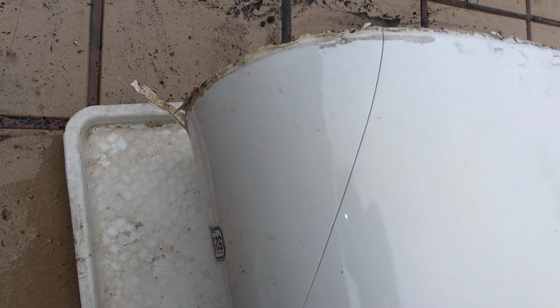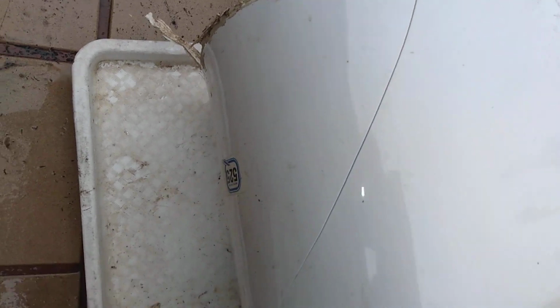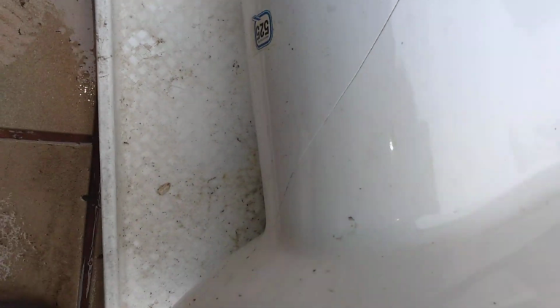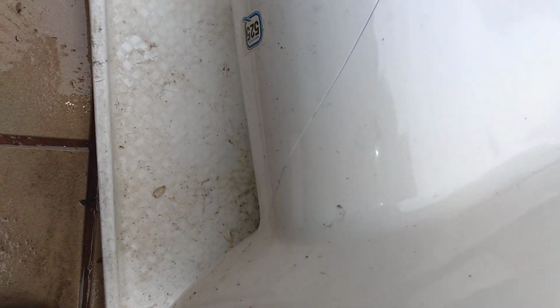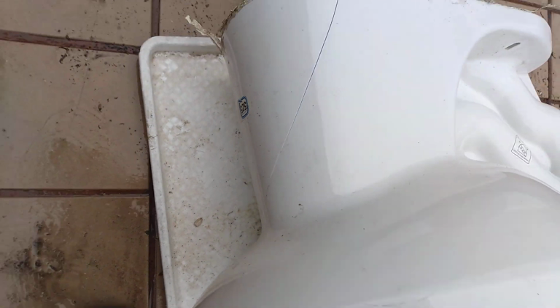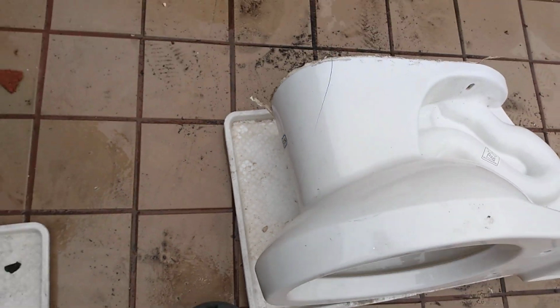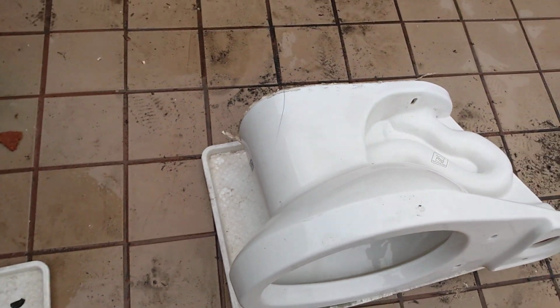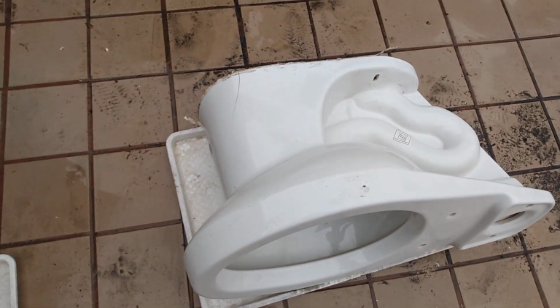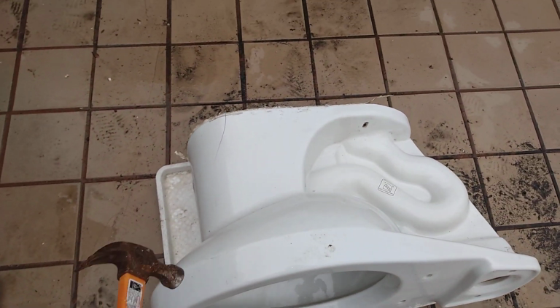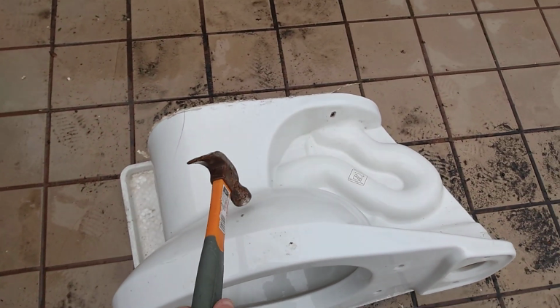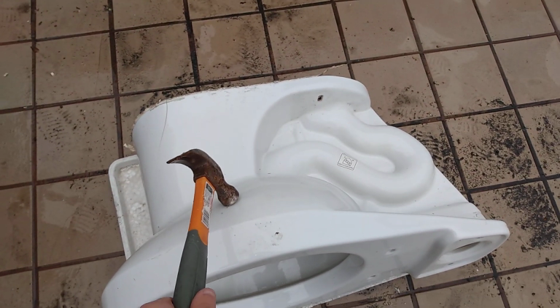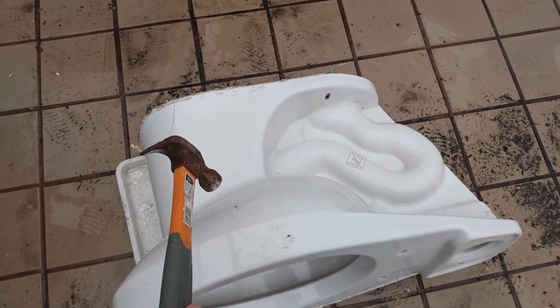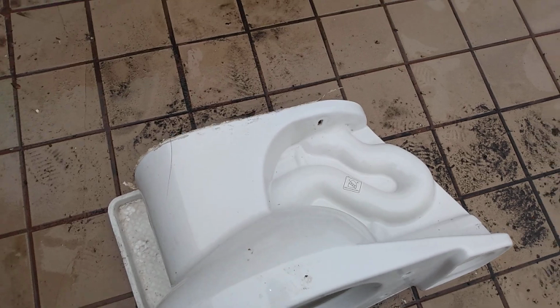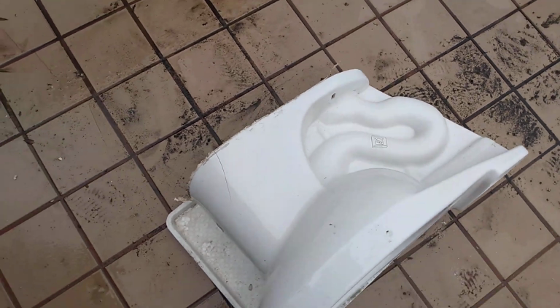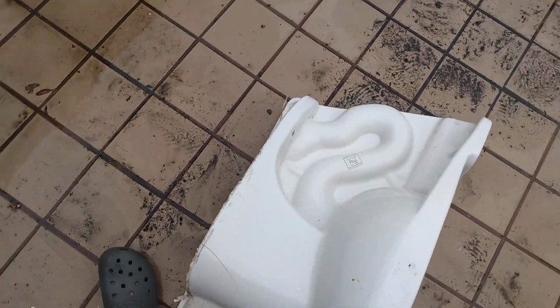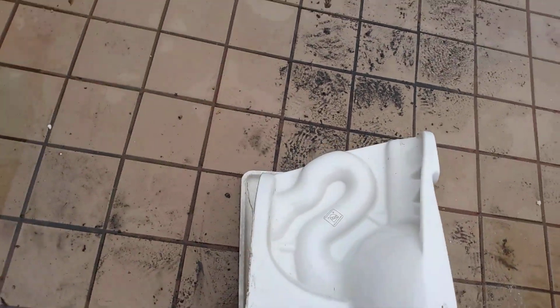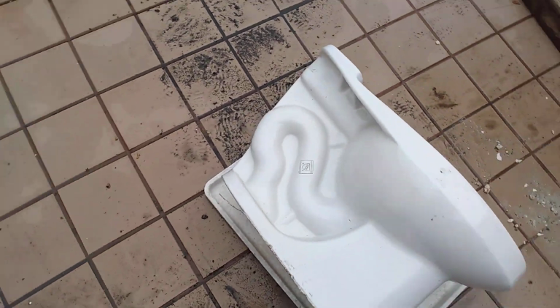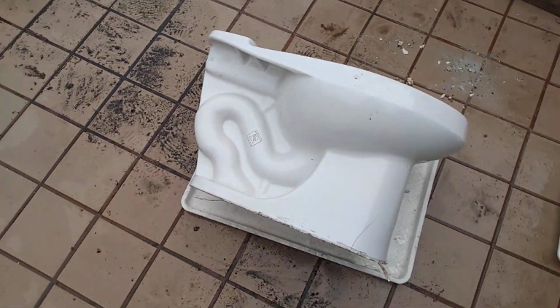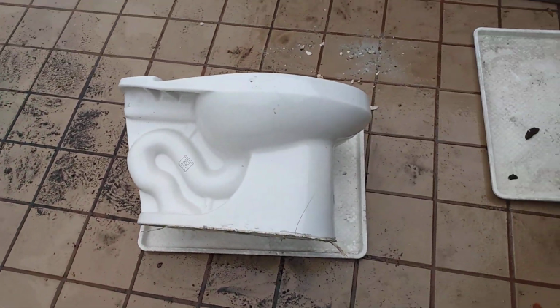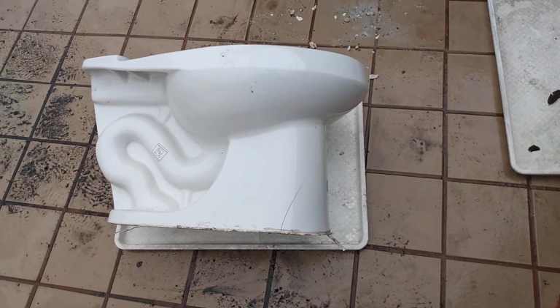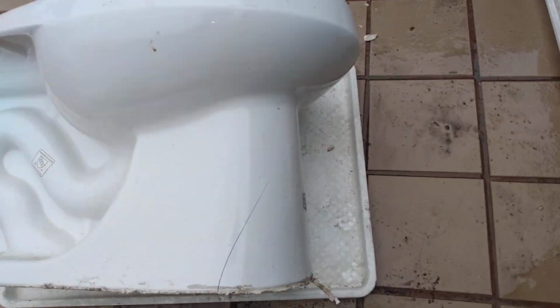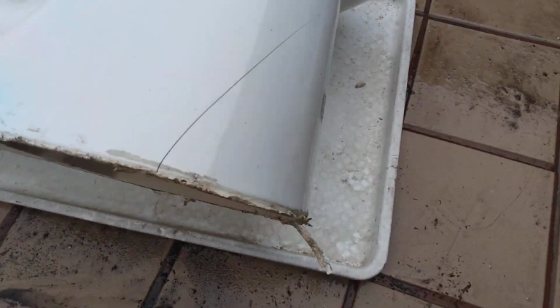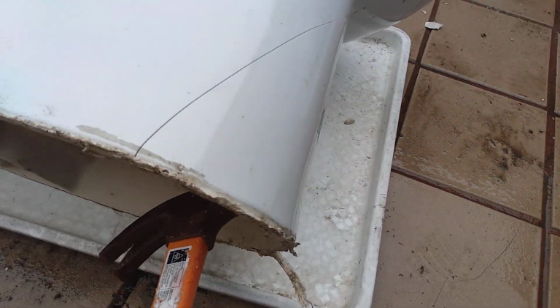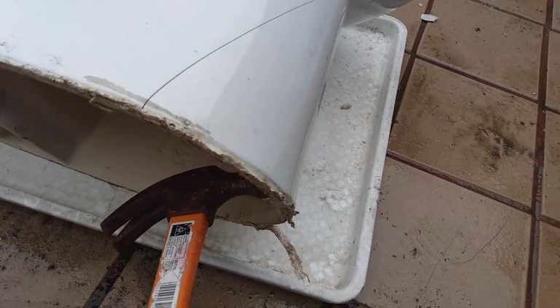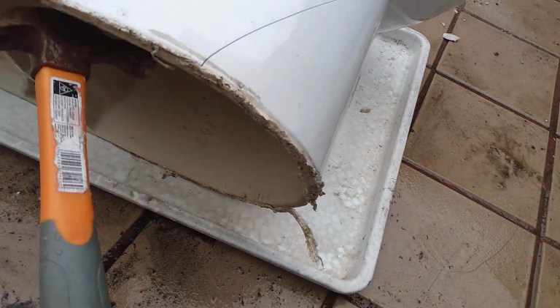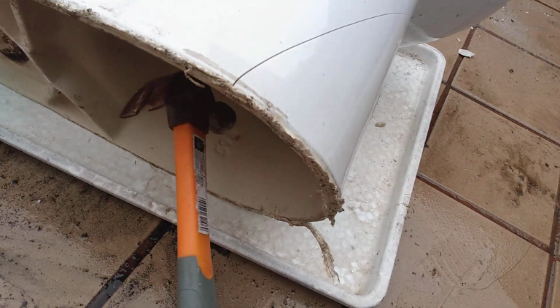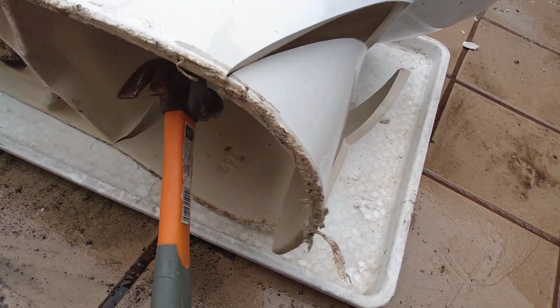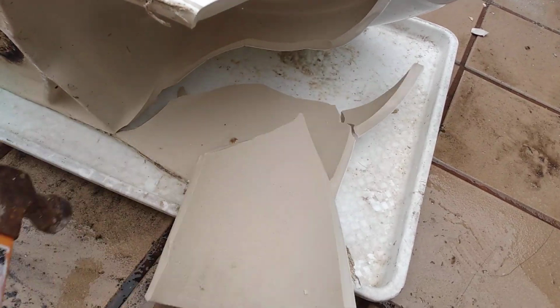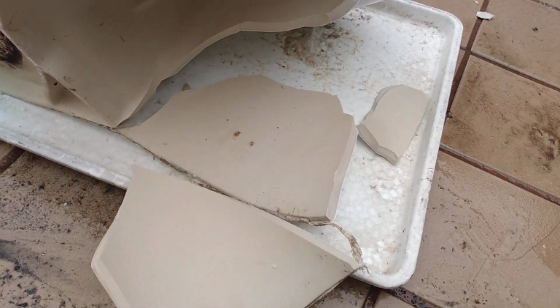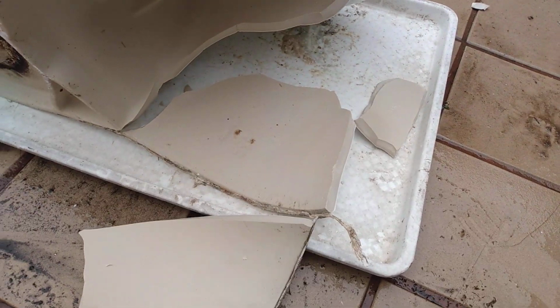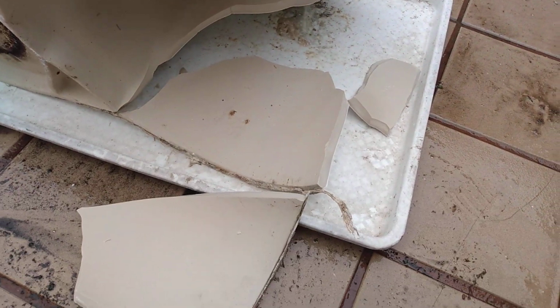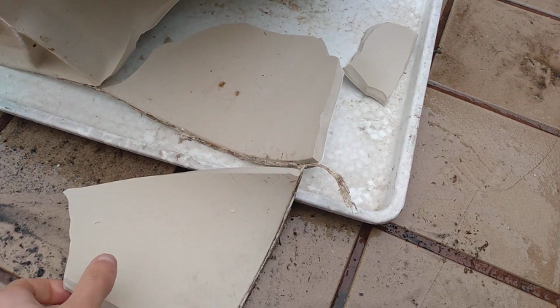There's the crack right there, so completely useless to me. Let's start from this side — I'm gonna see if I can break that piece off. That was easy.